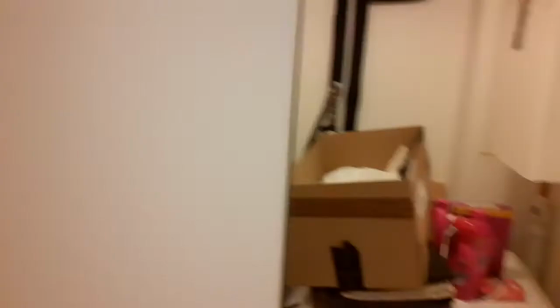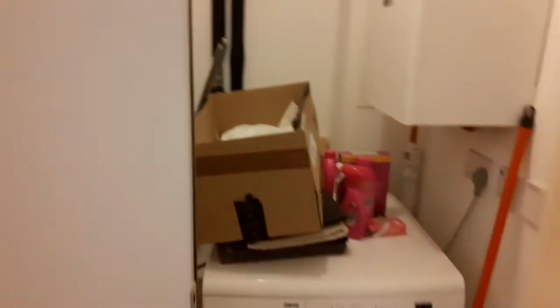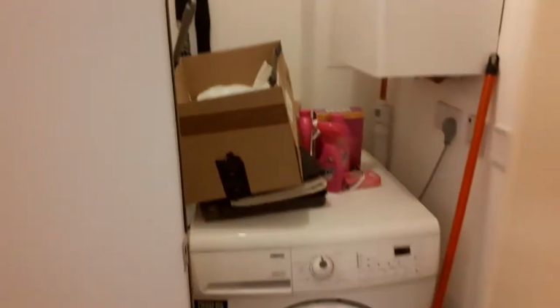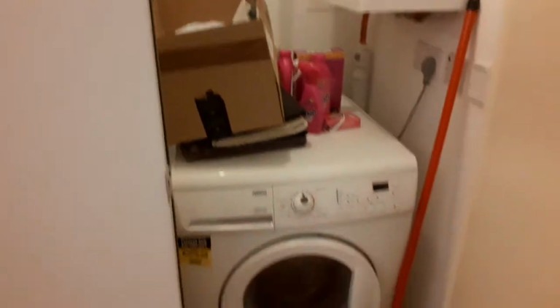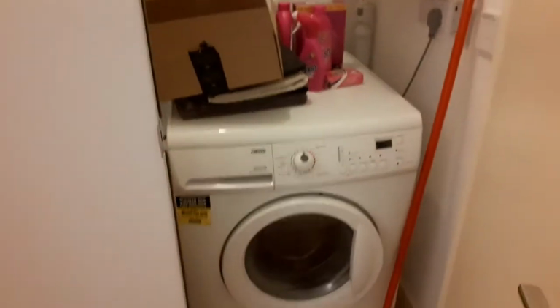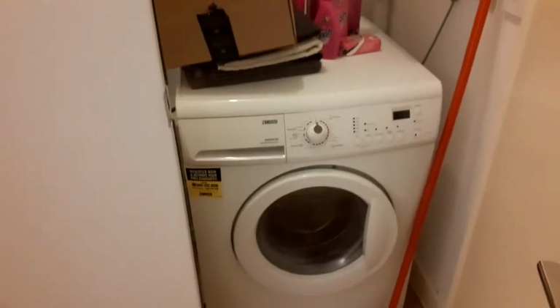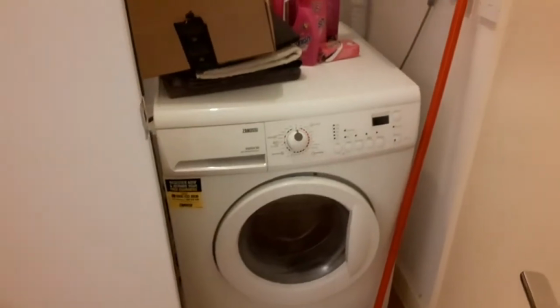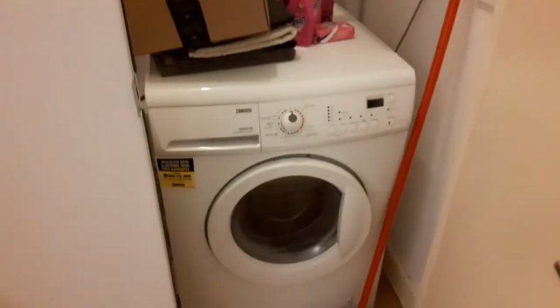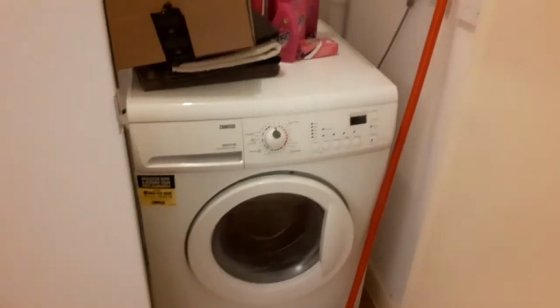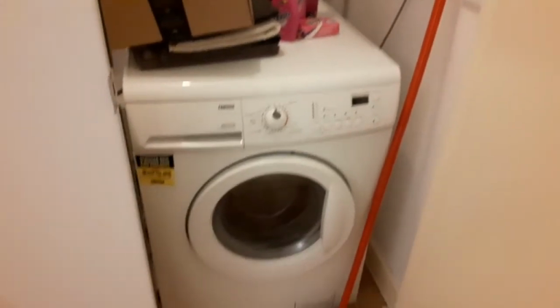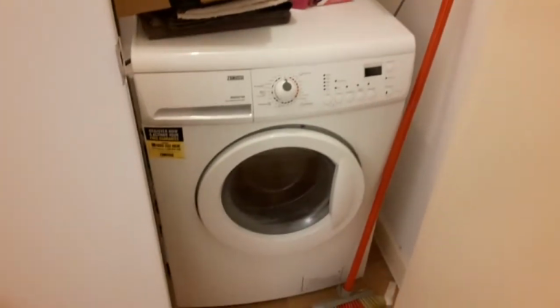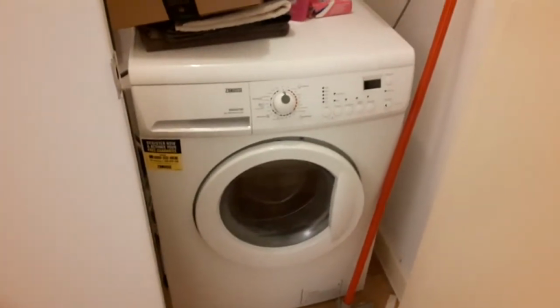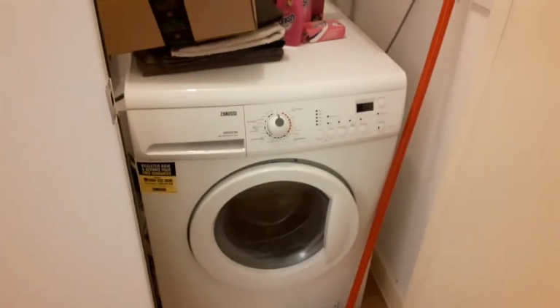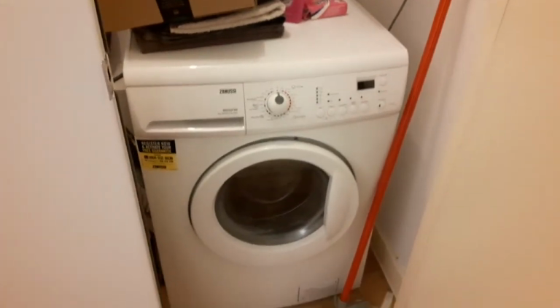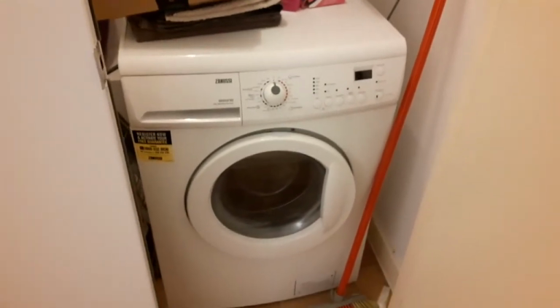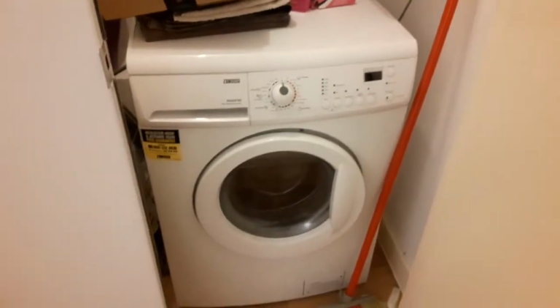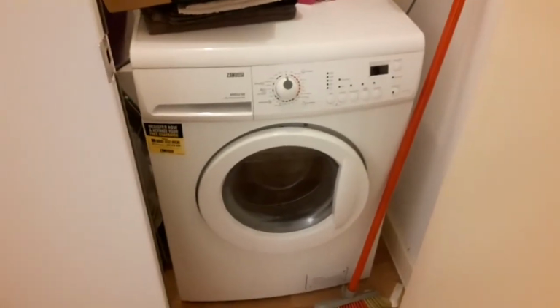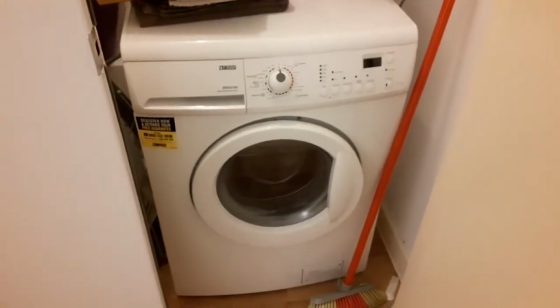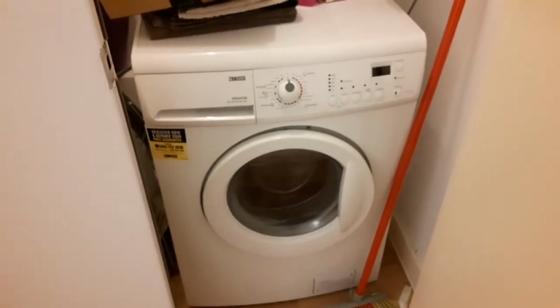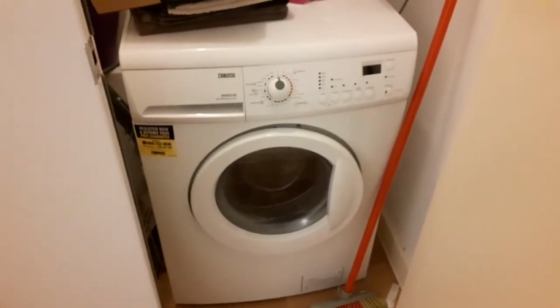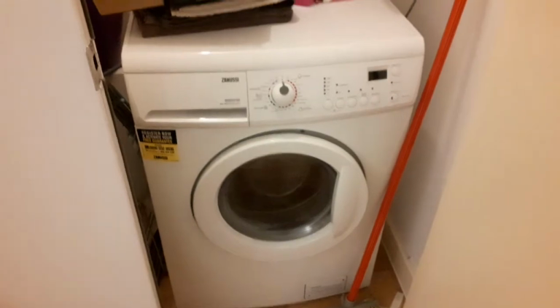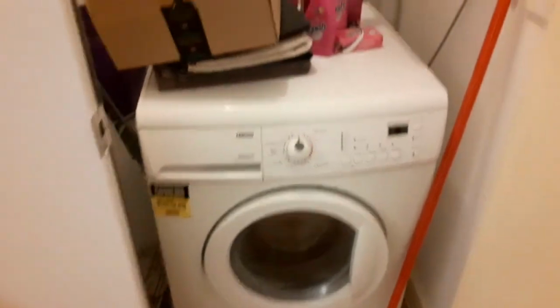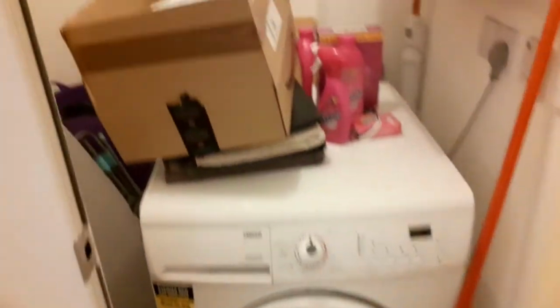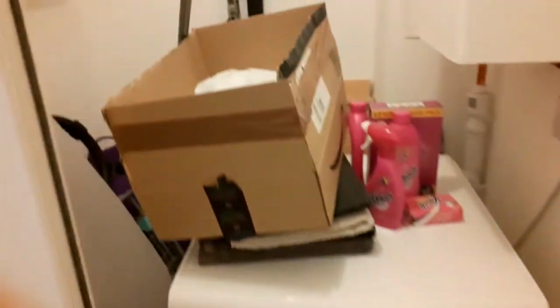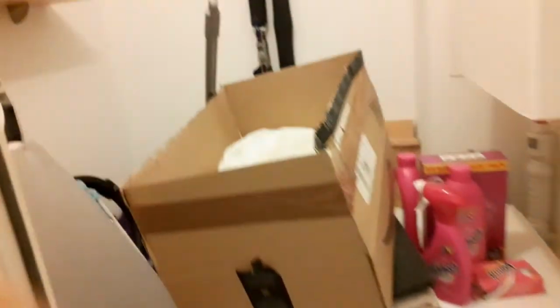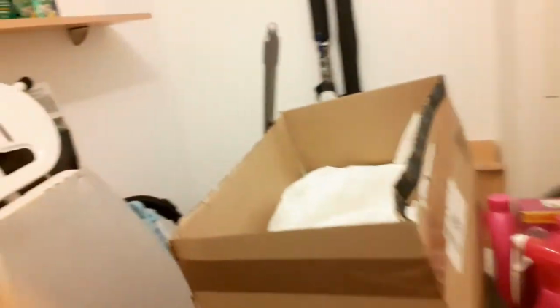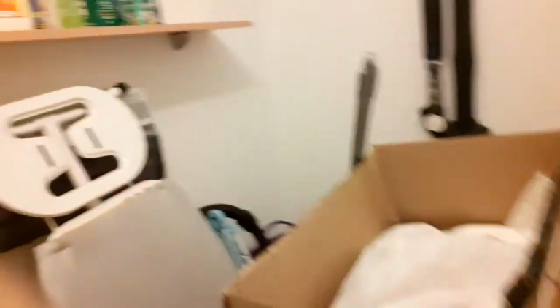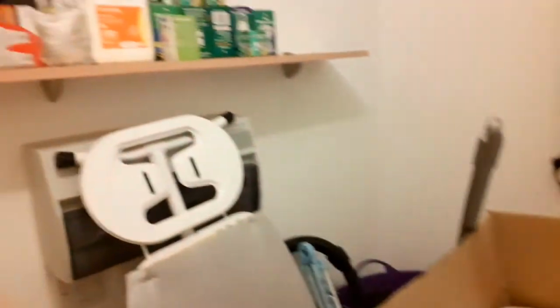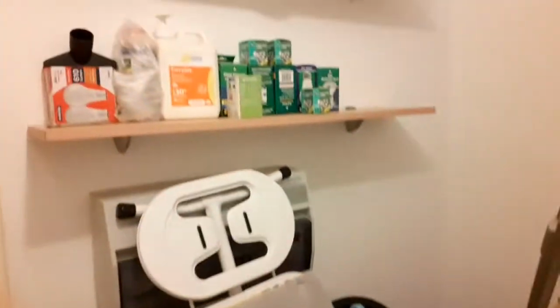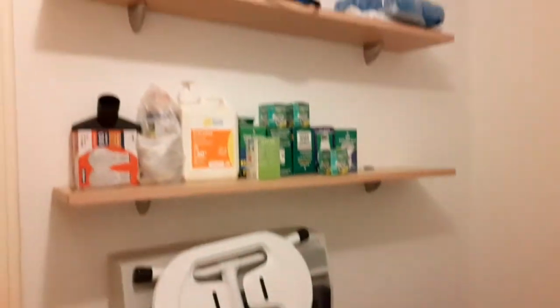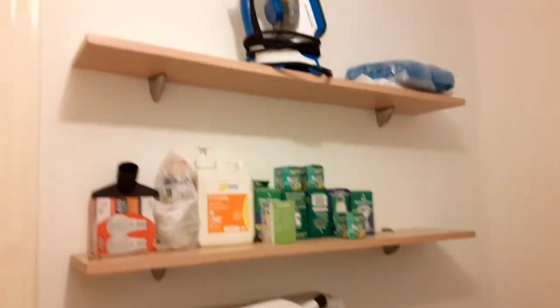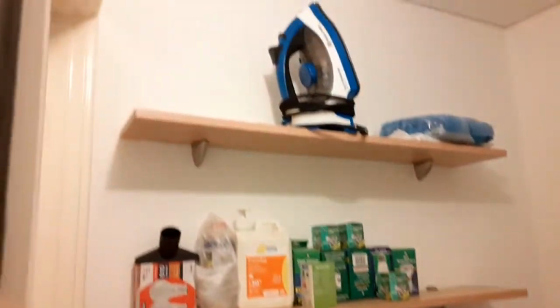You can see the washer, the dishwasher machine and the dryer. Some space here for the storage.